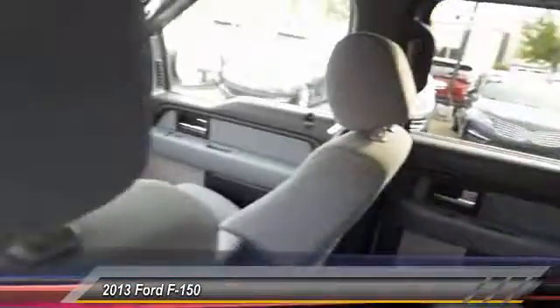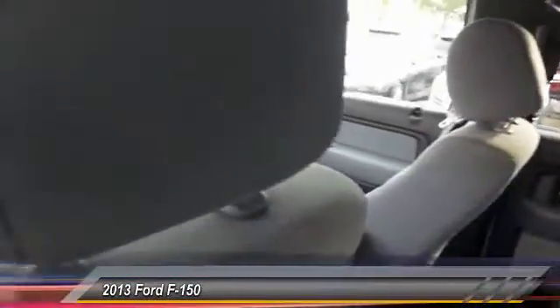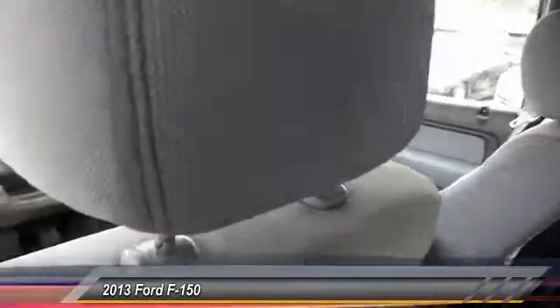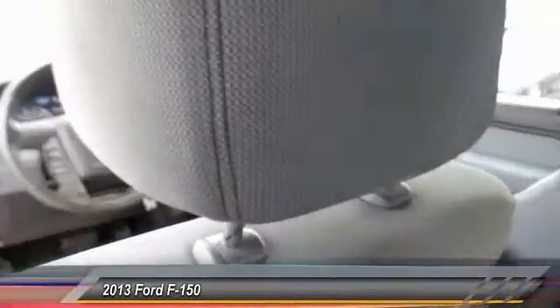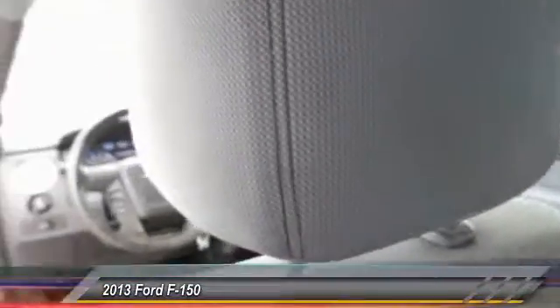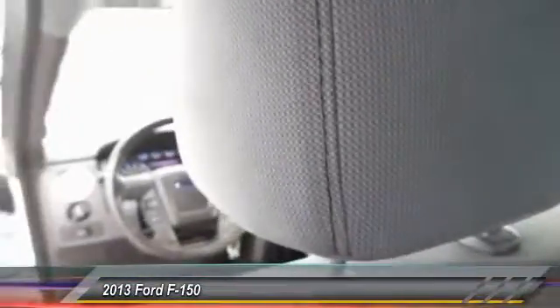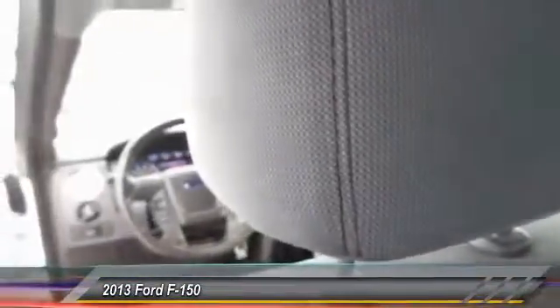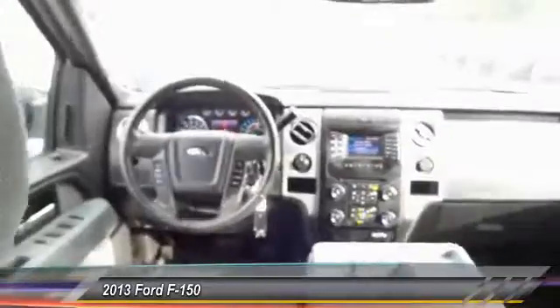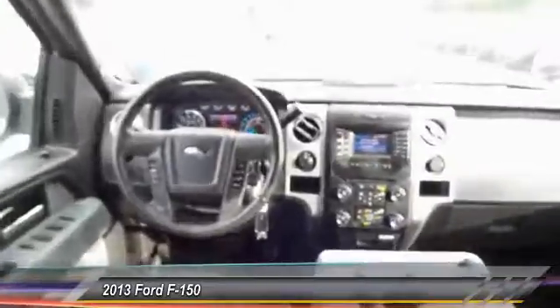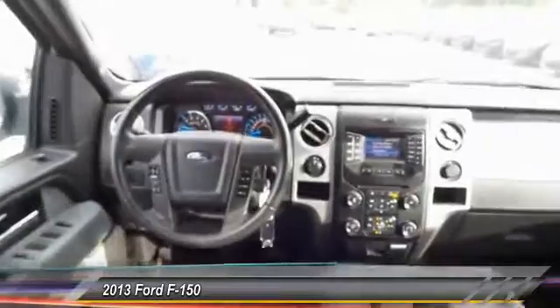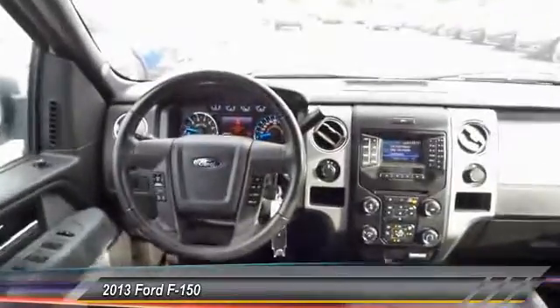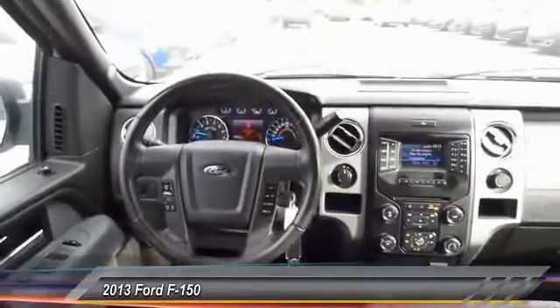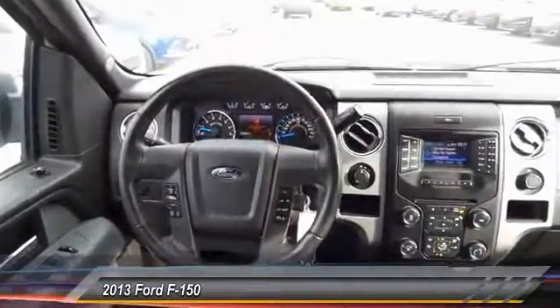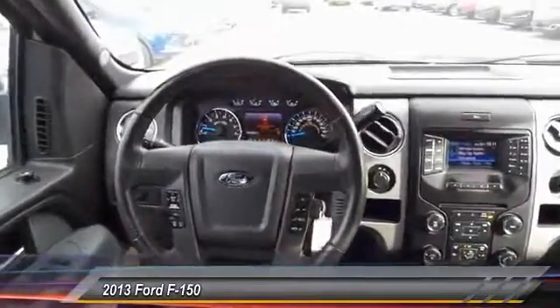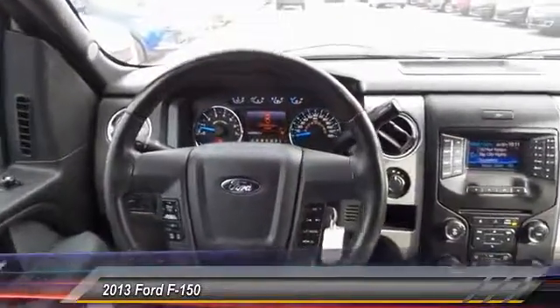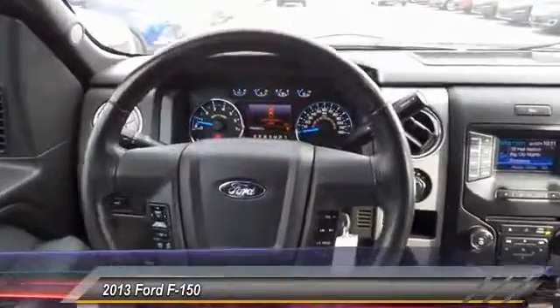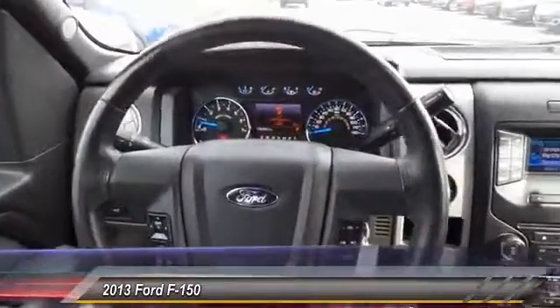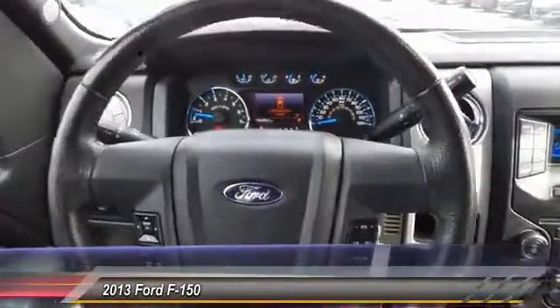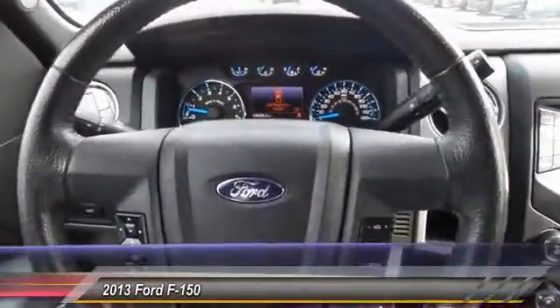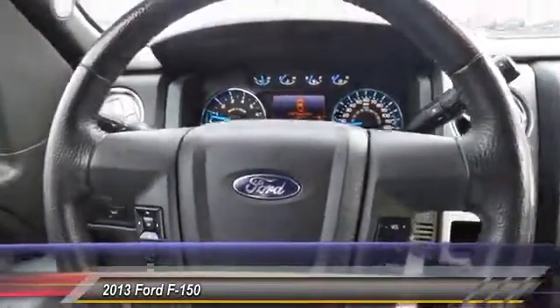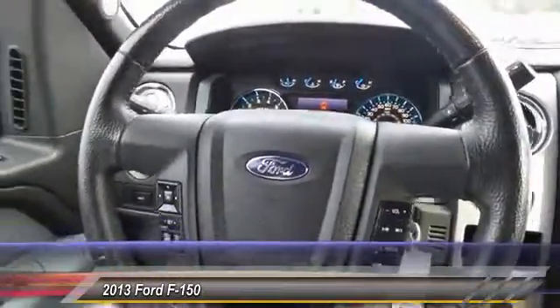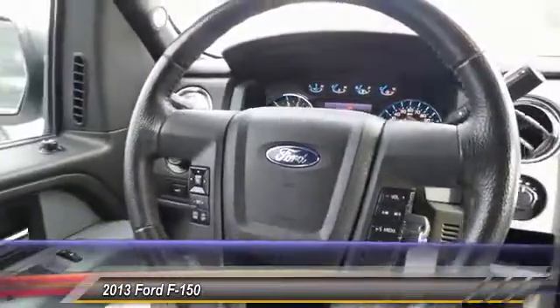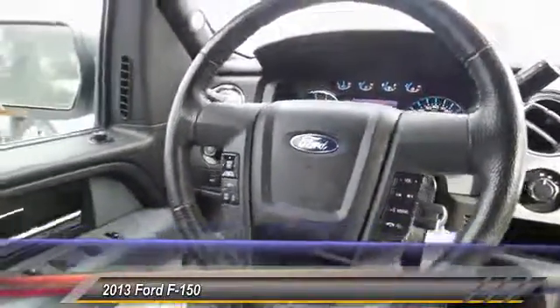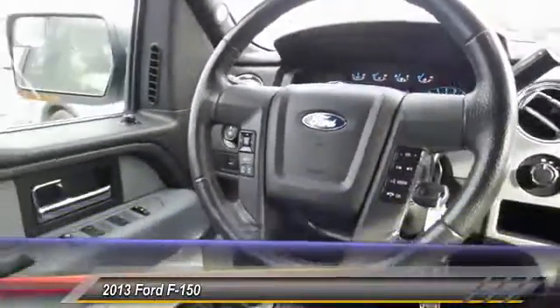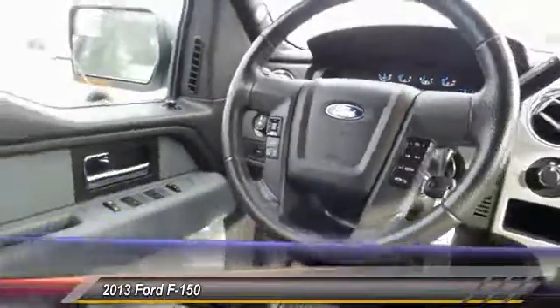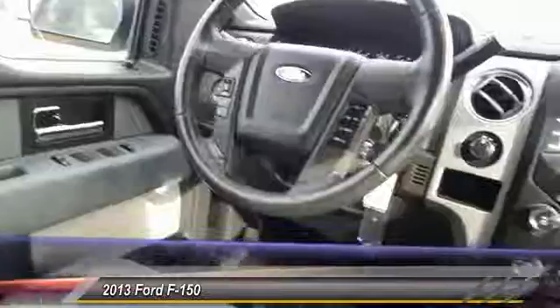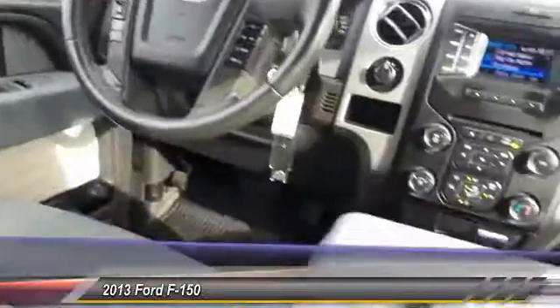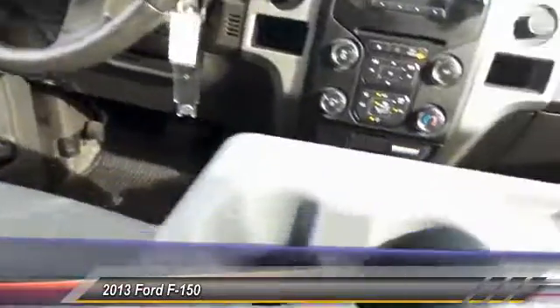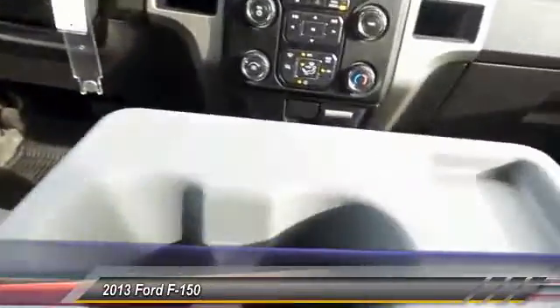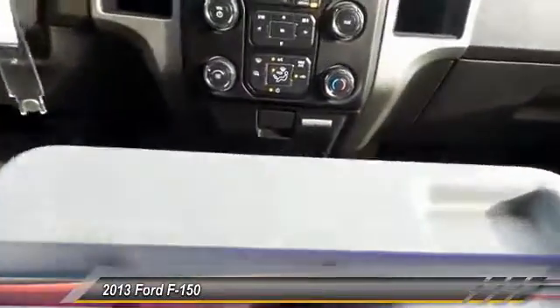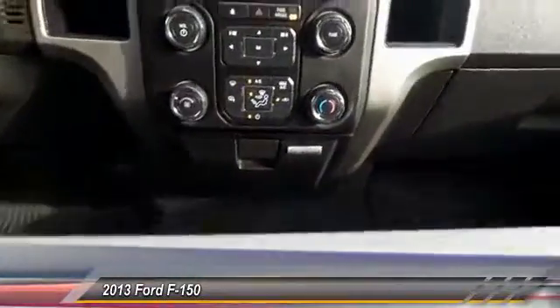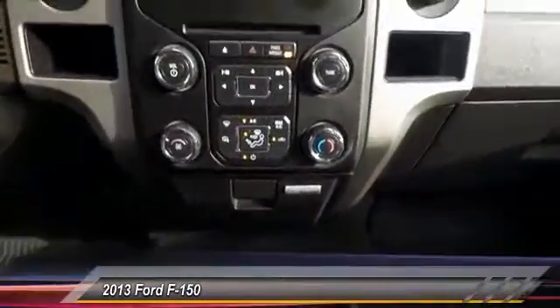Center armrest, electronic stability control, power windows. Wouldn't you look great in this vehicle? Stop in today and see for yourself.